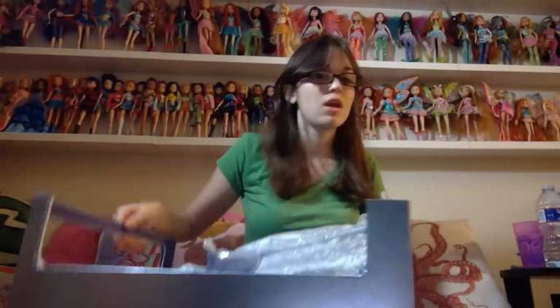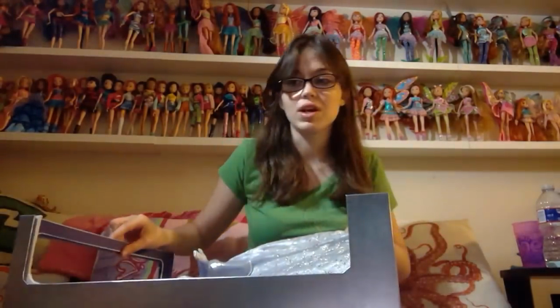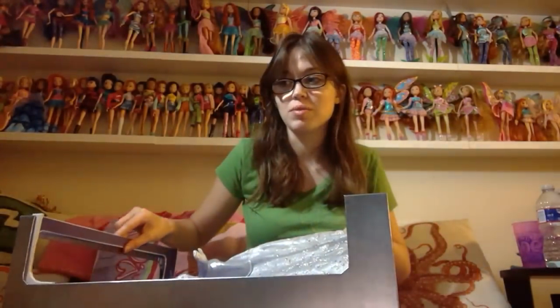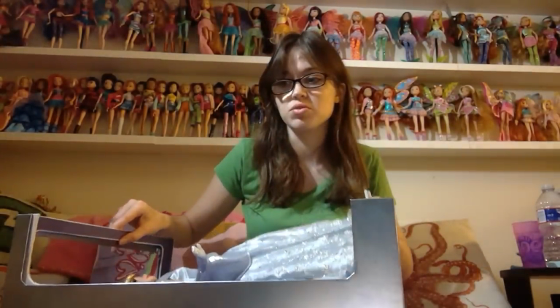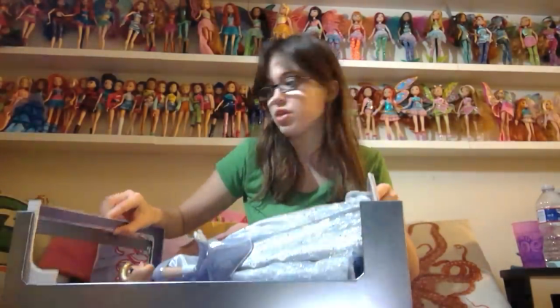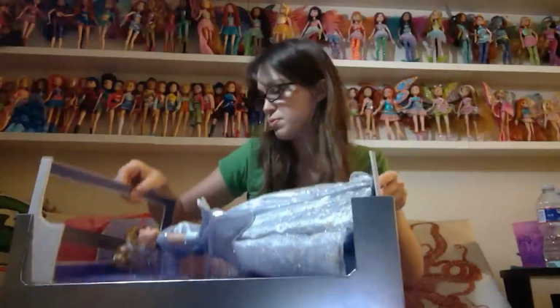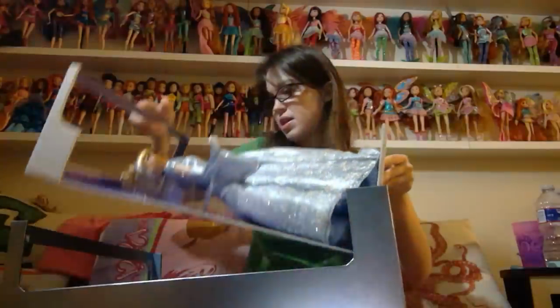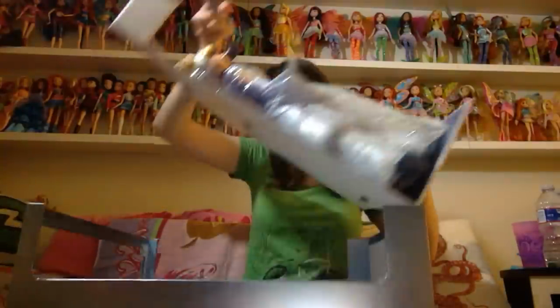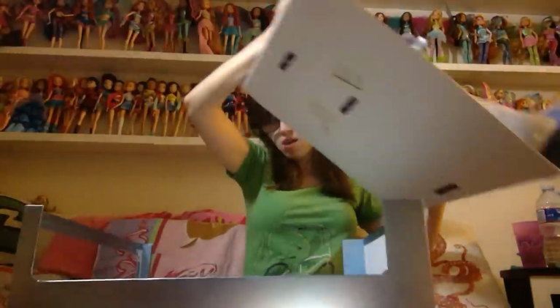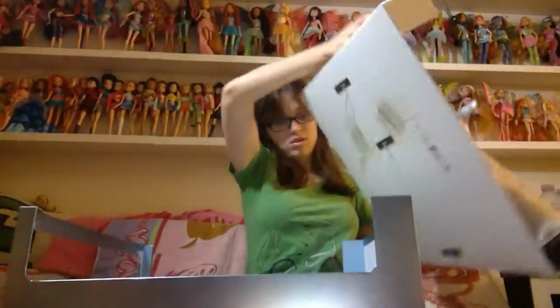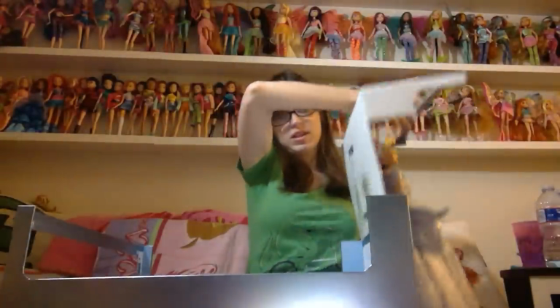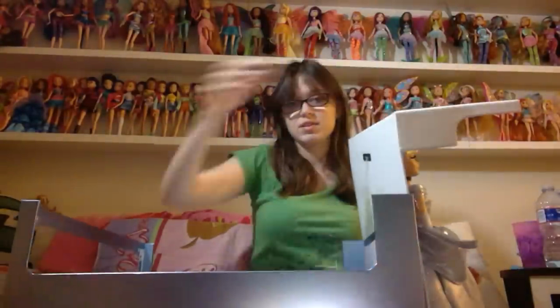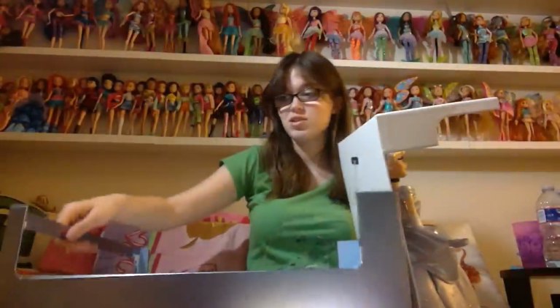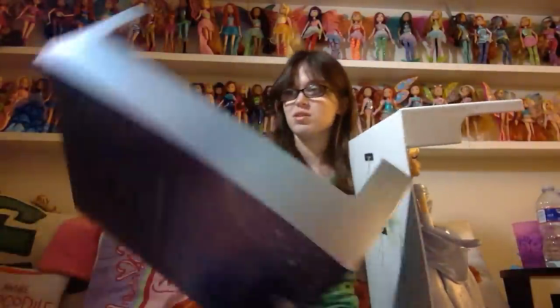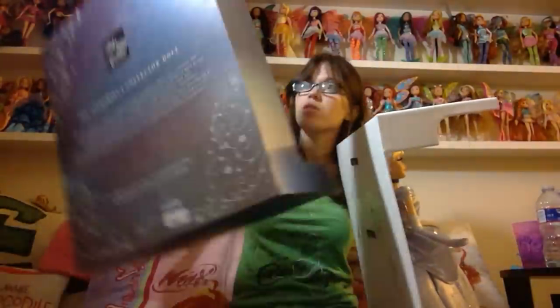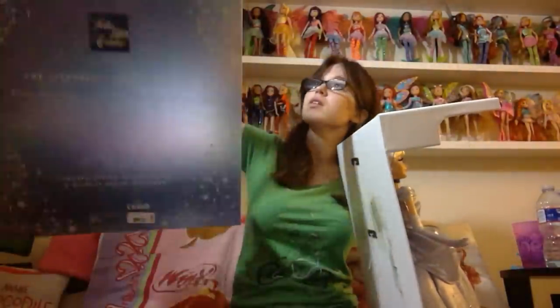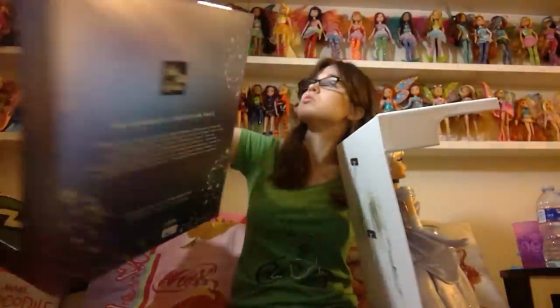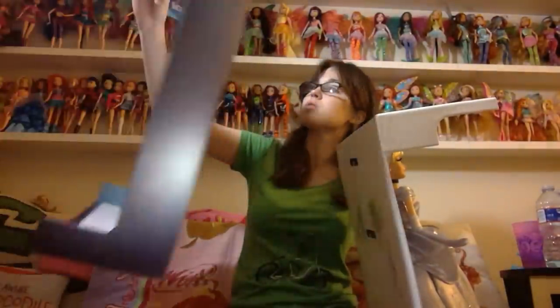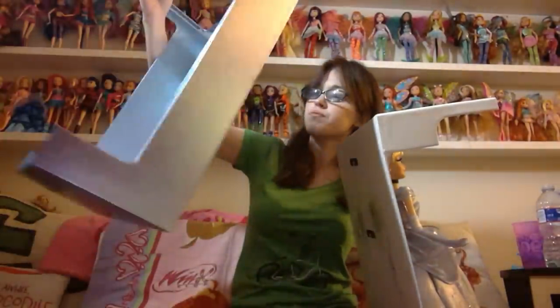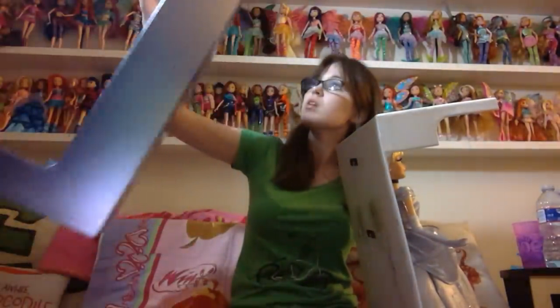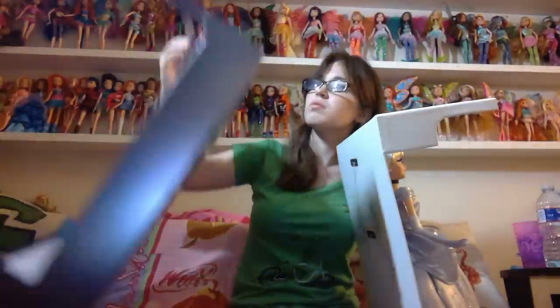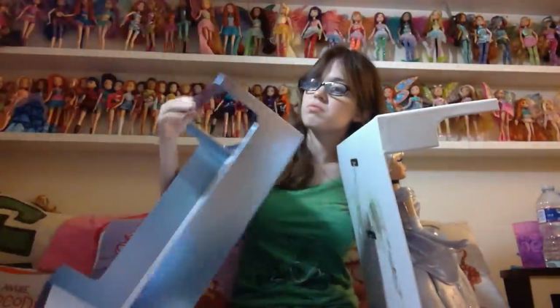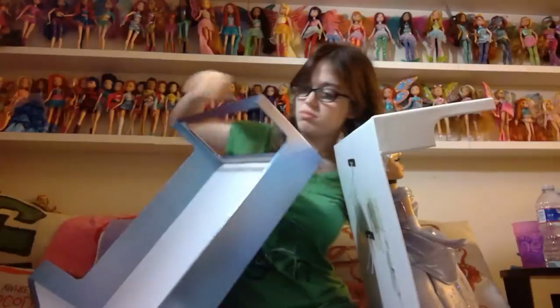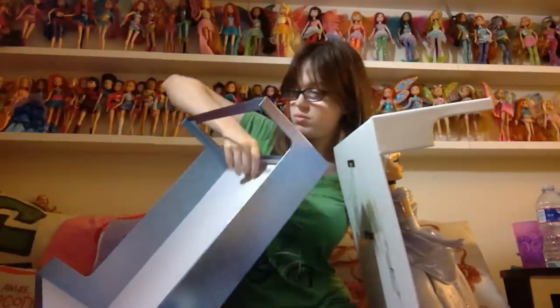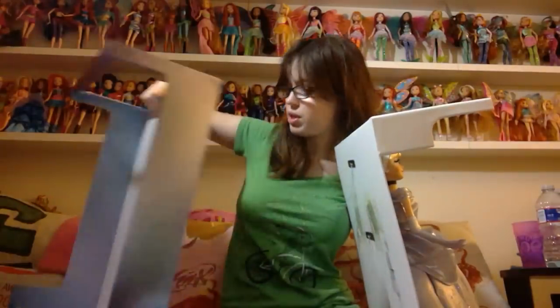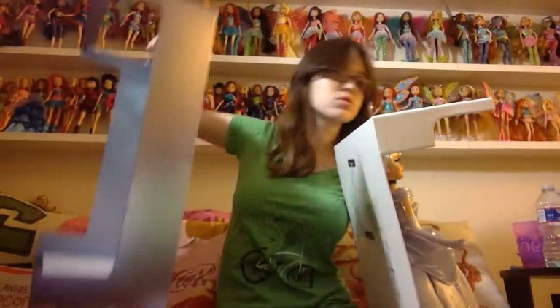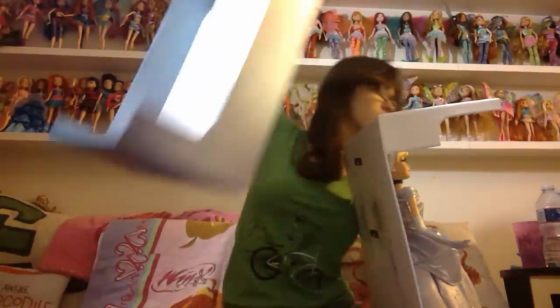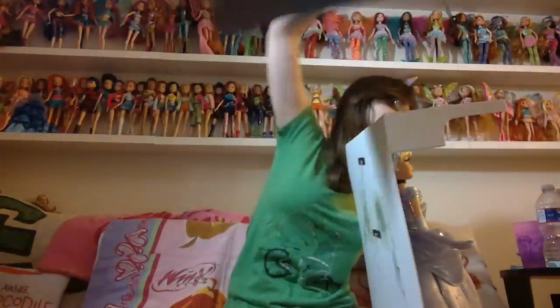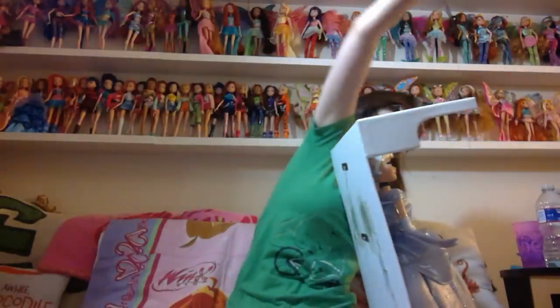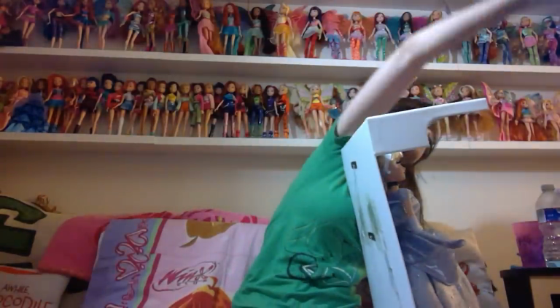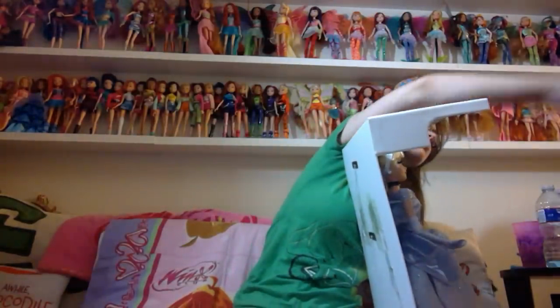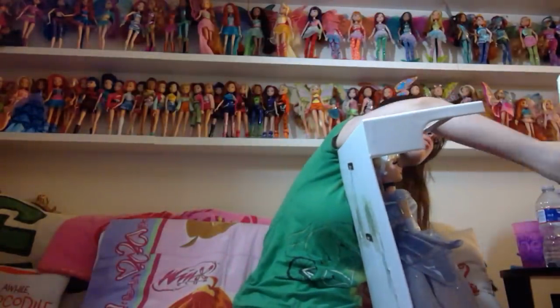I forgot to grab scissors and I think he's busy. Let me set this aside. So this is the back of the box. This box is enormous.